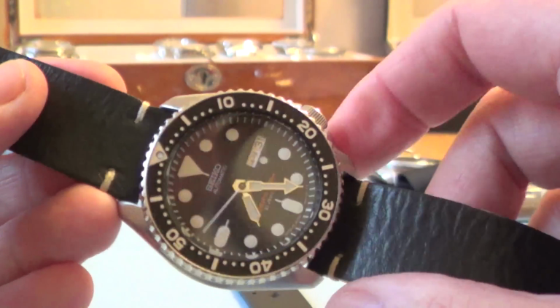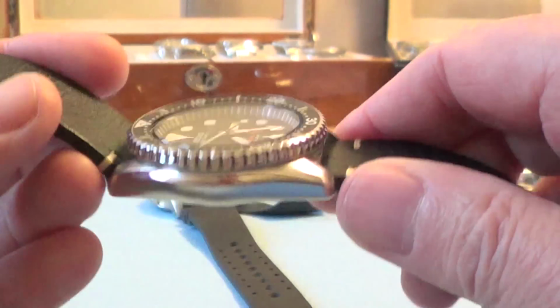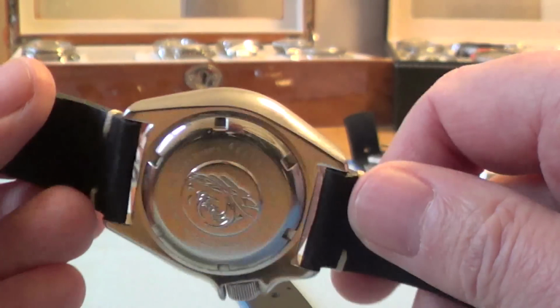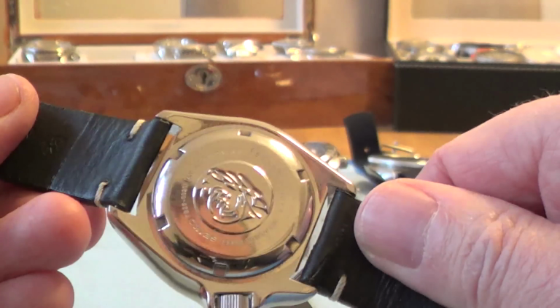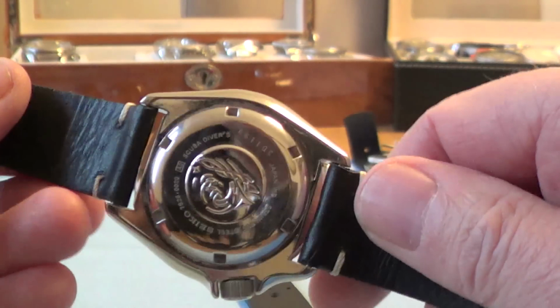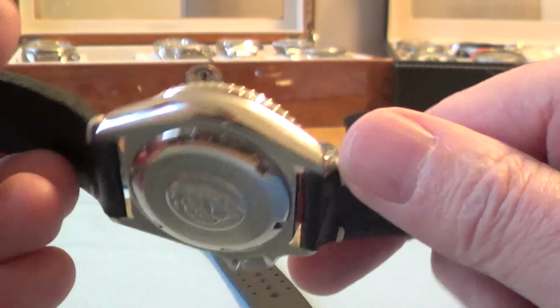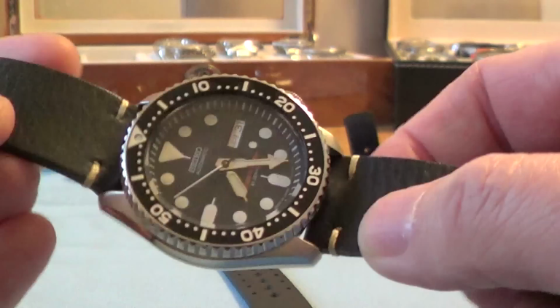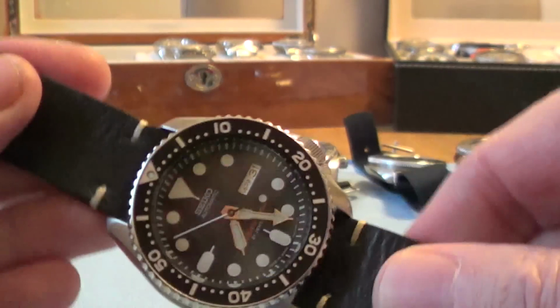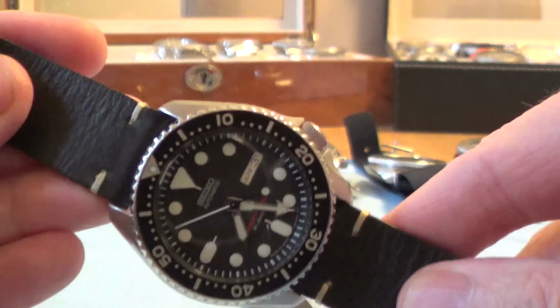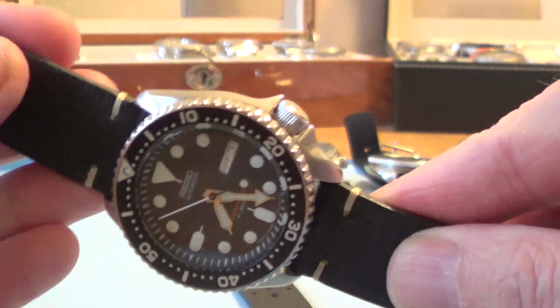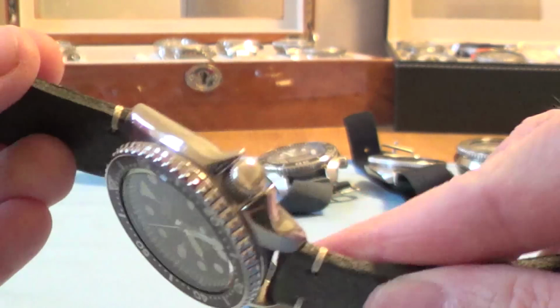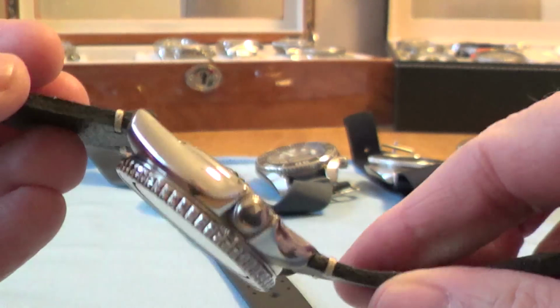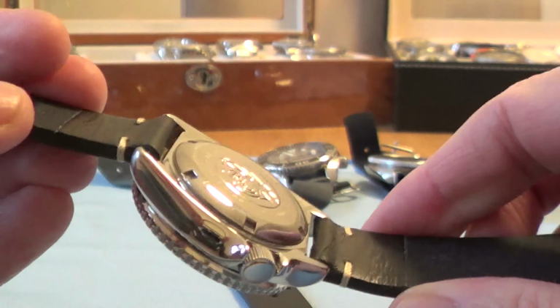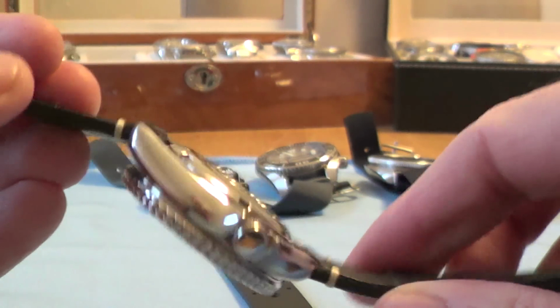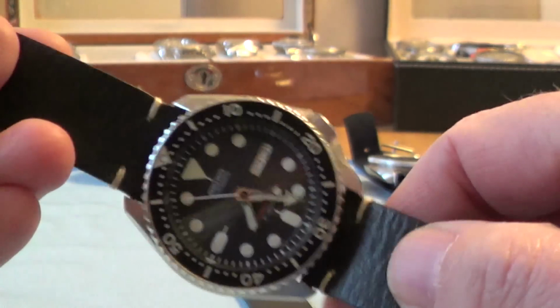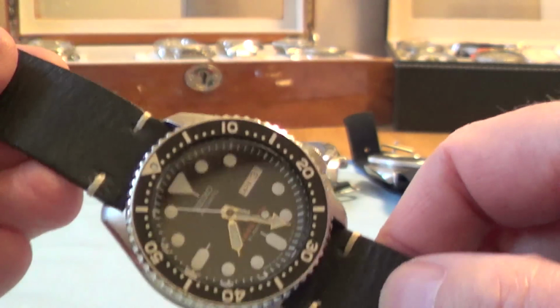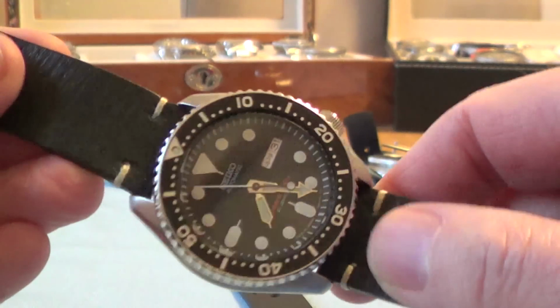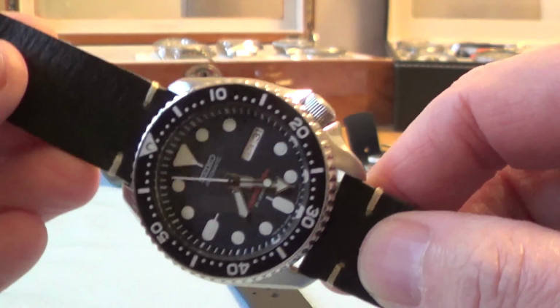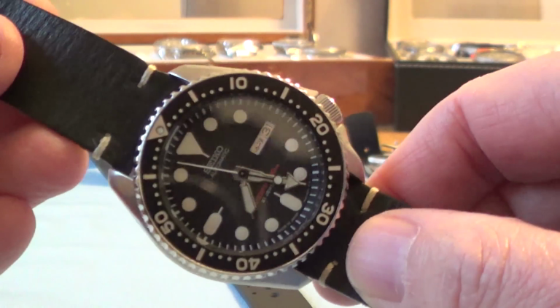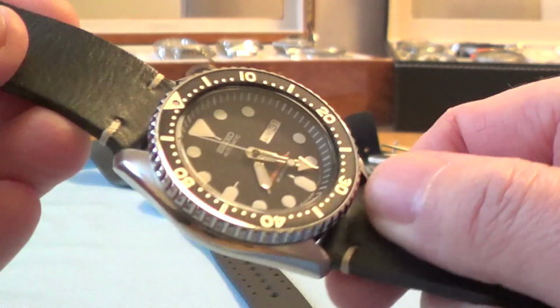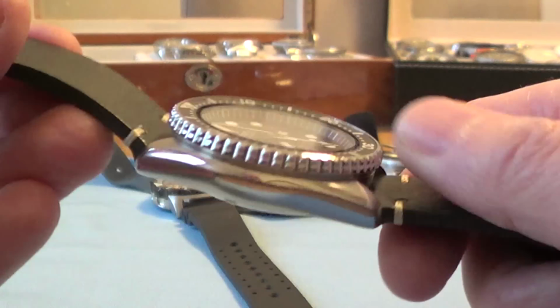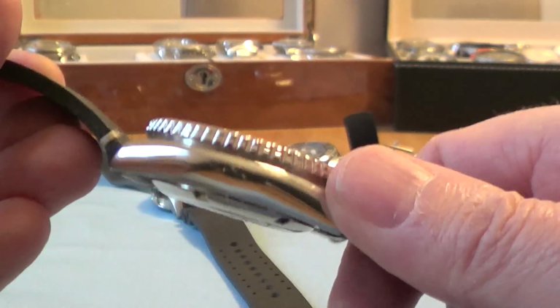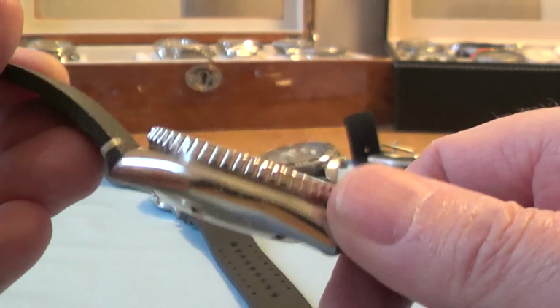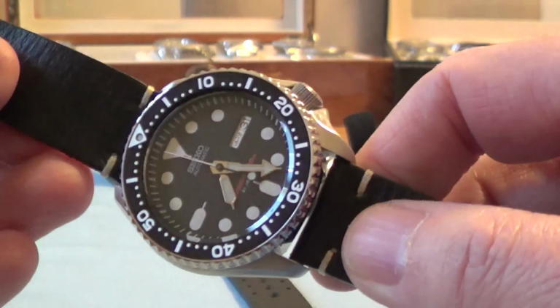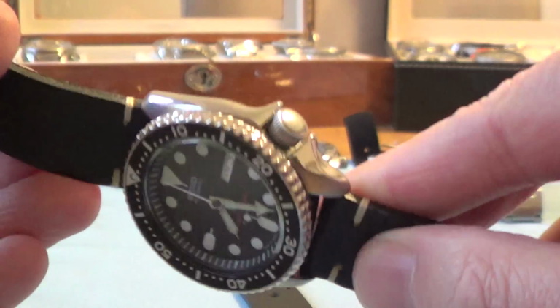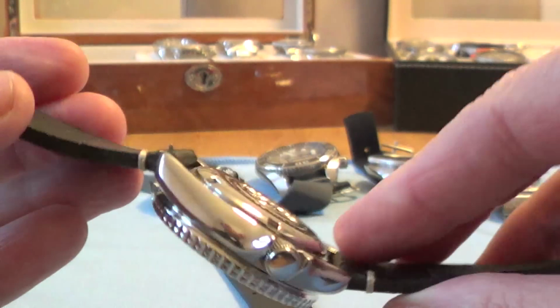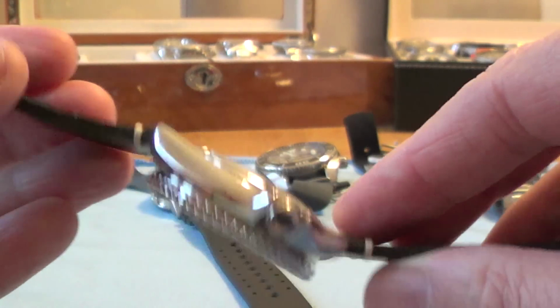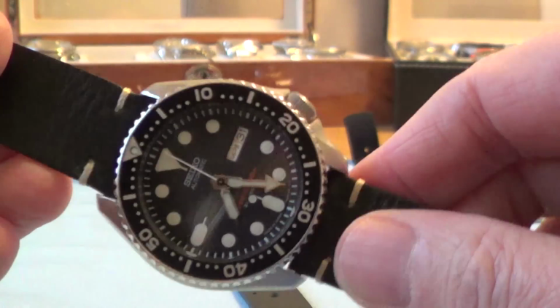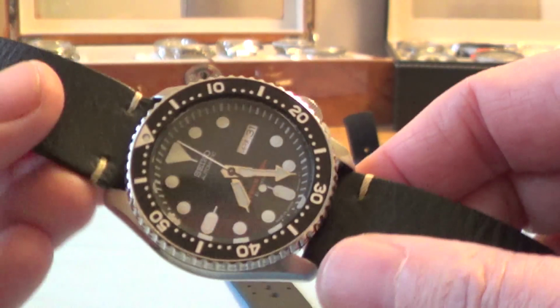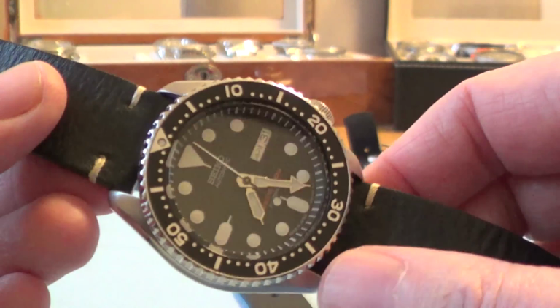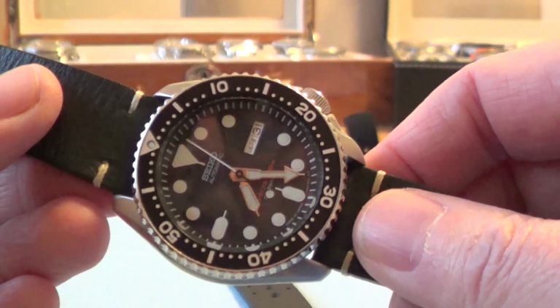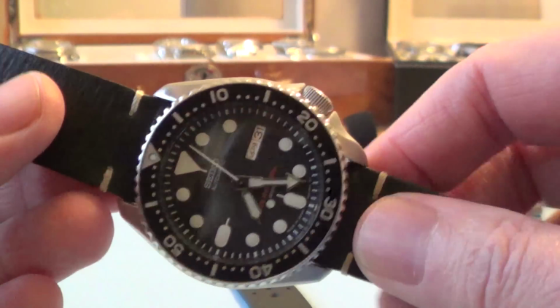This one here, just to change the look and feel a bit, I've got it on an Italian Colourab leather strap, so that makes it have quite a different look to when you're wearing it on a rubber strap or a metal bracelet.